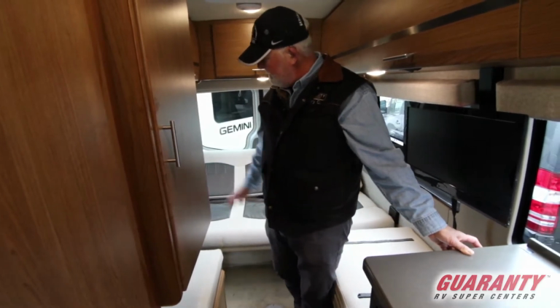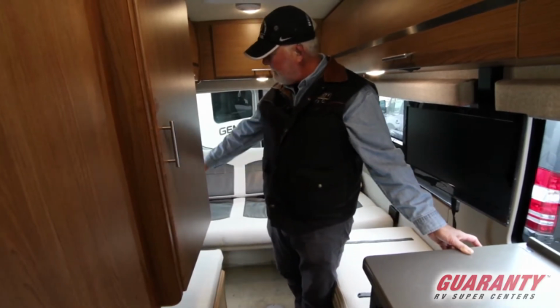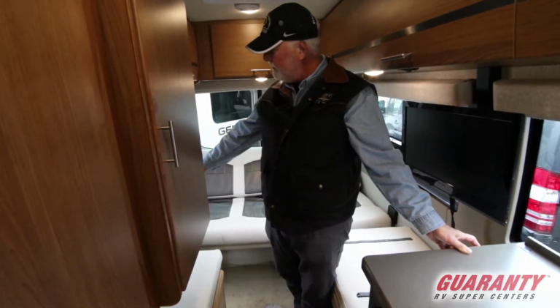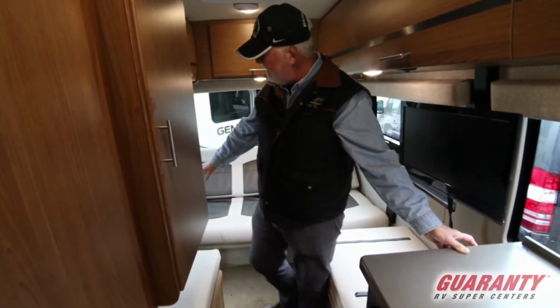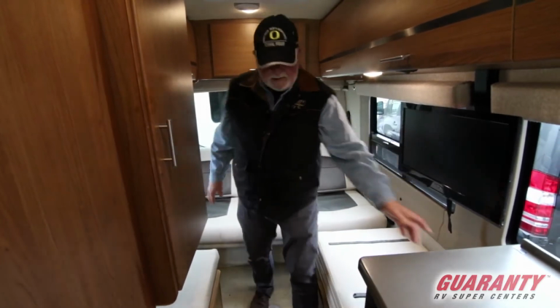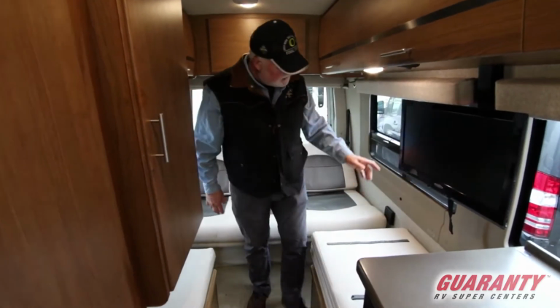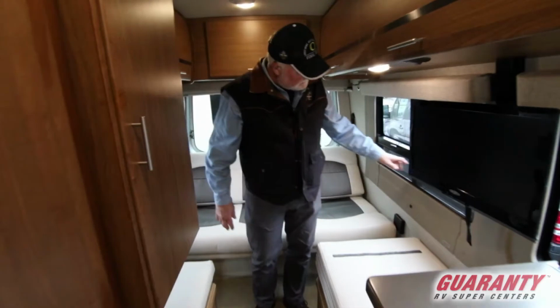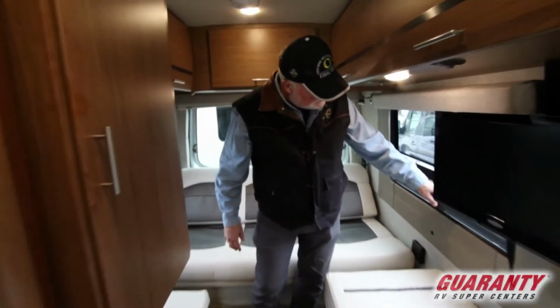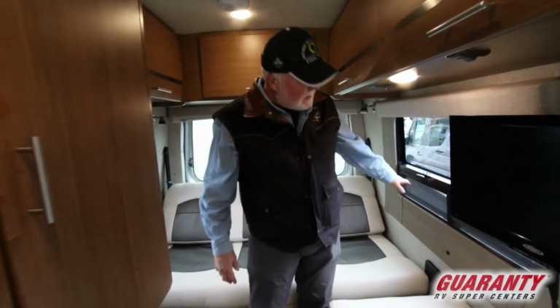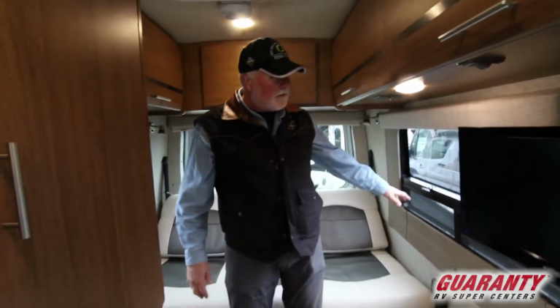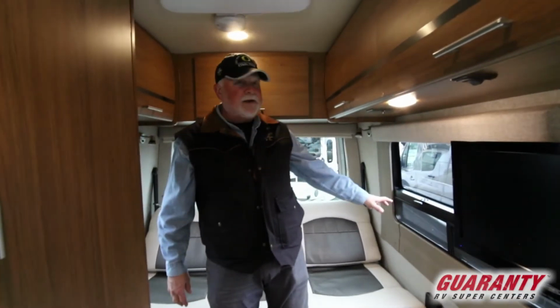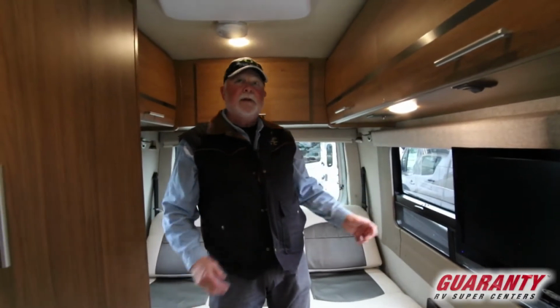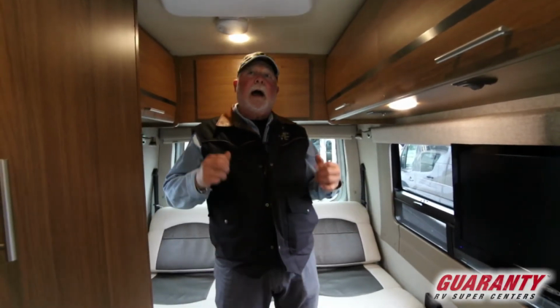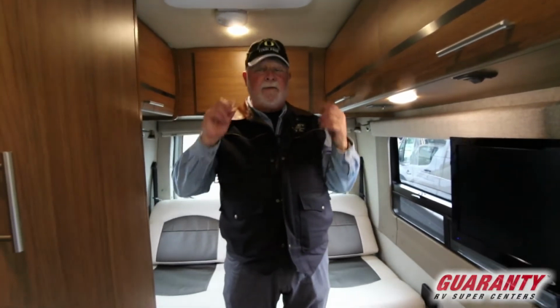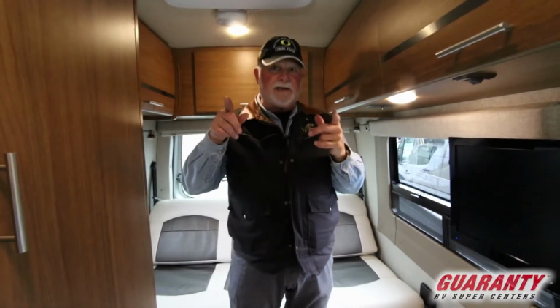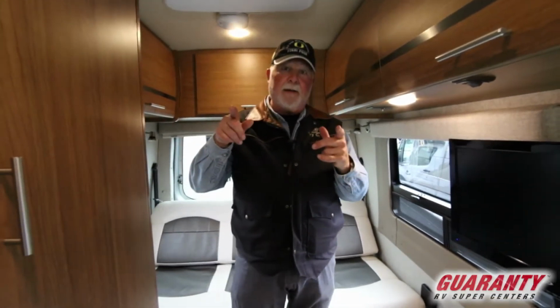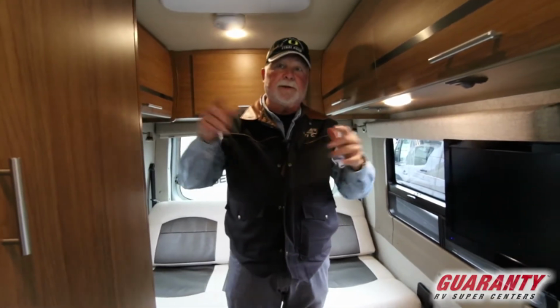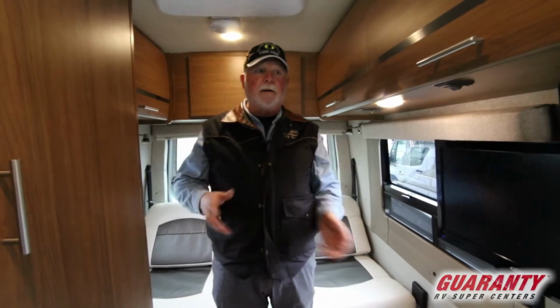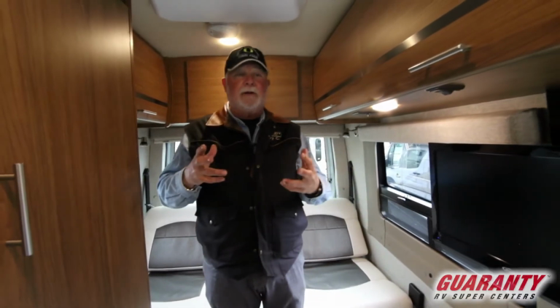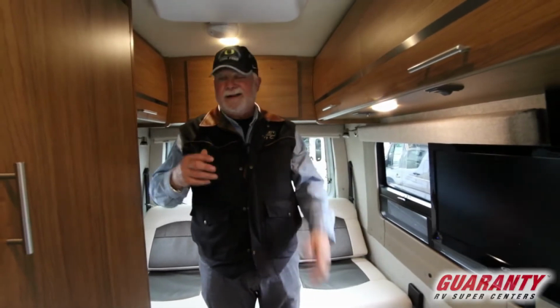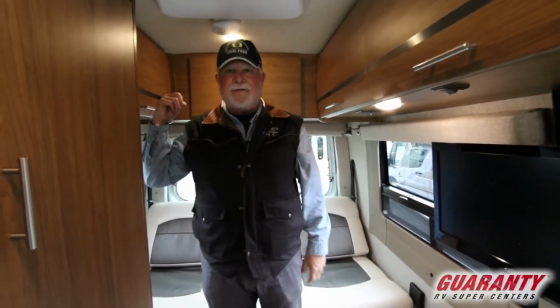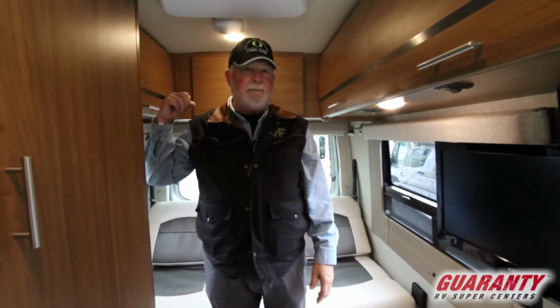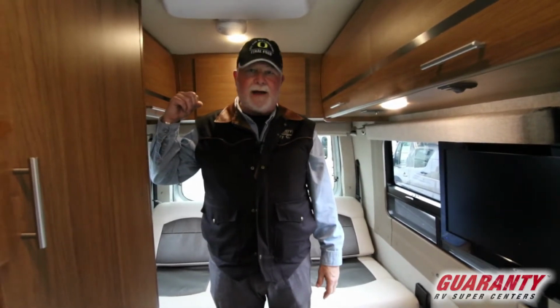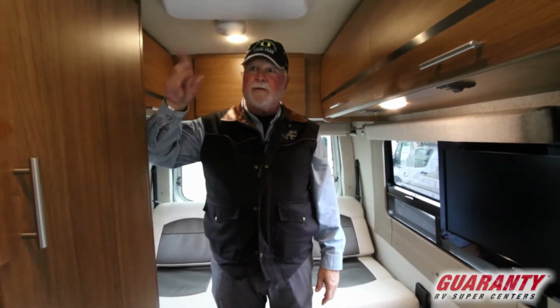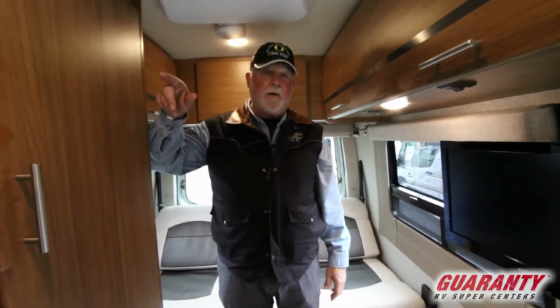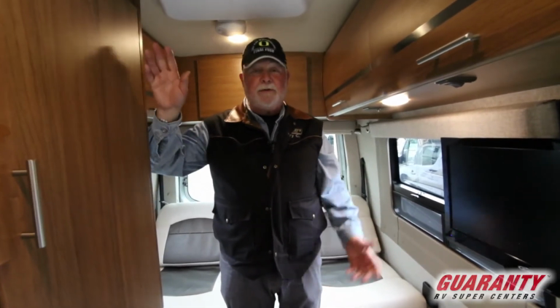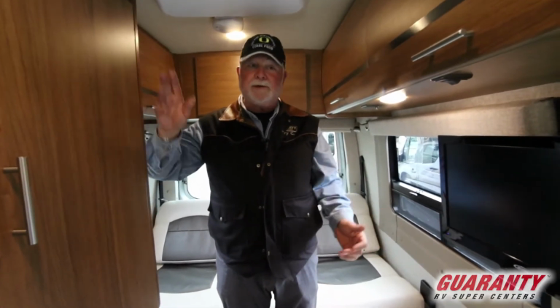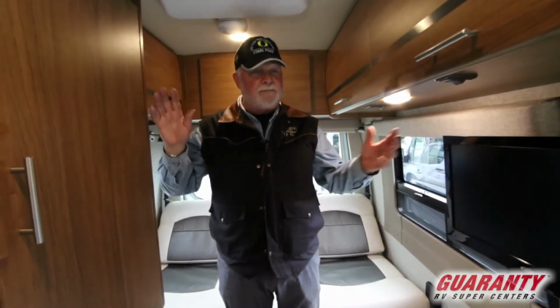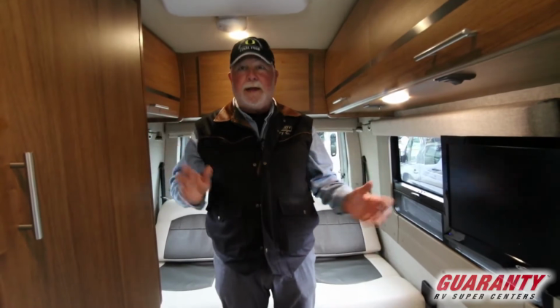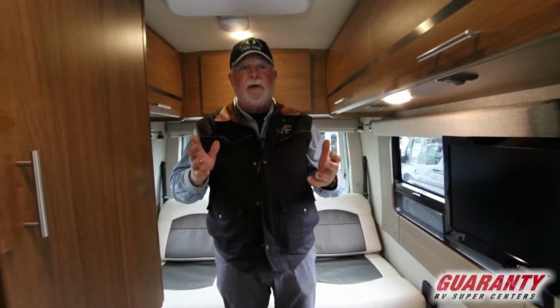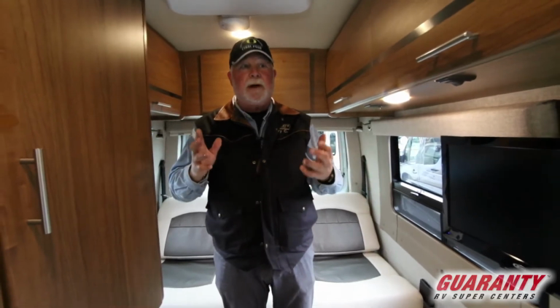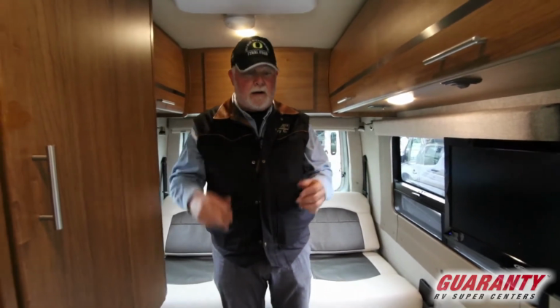You do have cup holders here in the back. You do have jalousie windows that crank open for ventilation. We have a fantastic fan up front to bring air and circulate it. You don't have to leave the back door or the side door open because there are plenty of windows to bring all the air in.